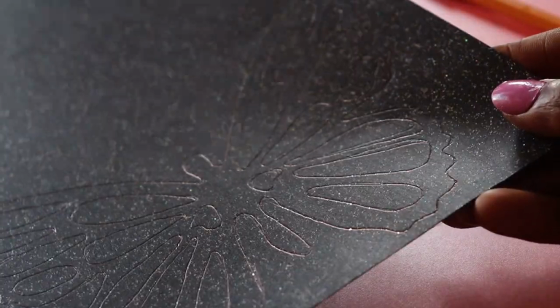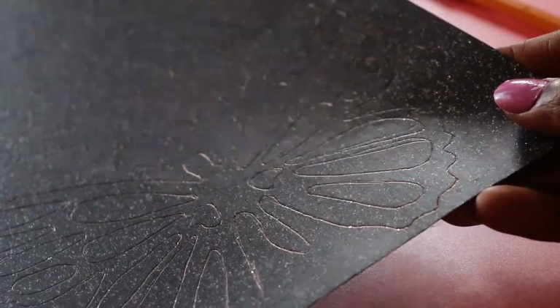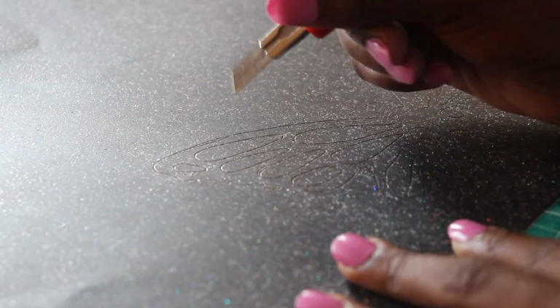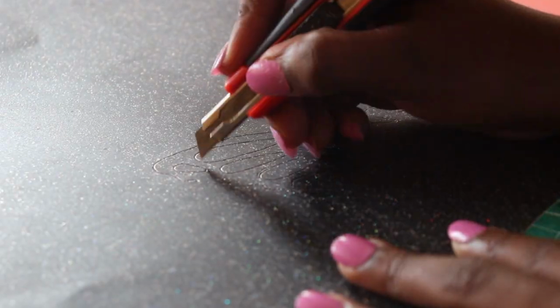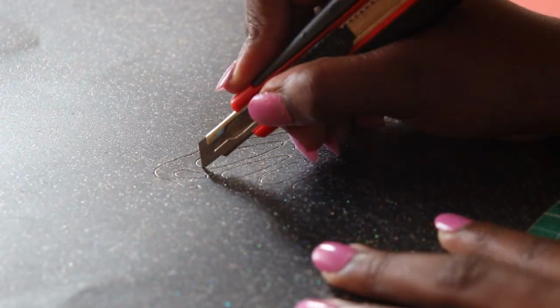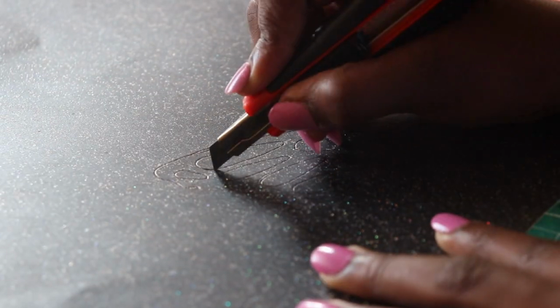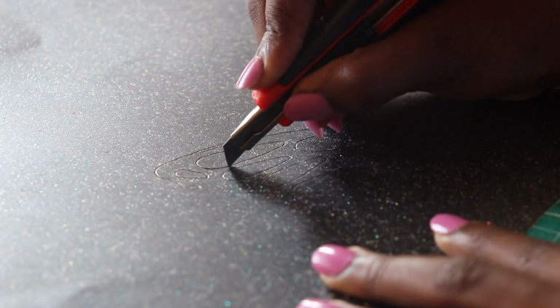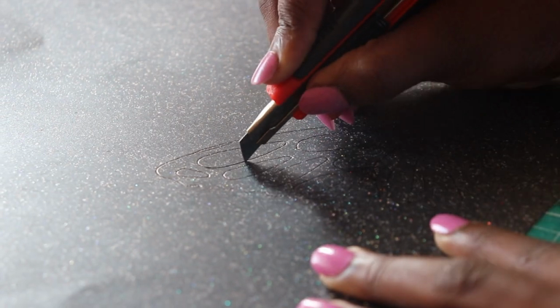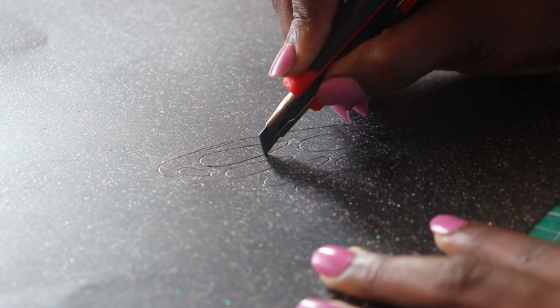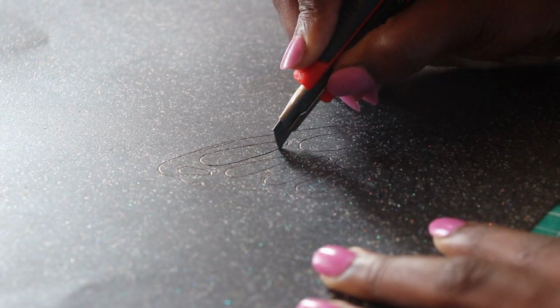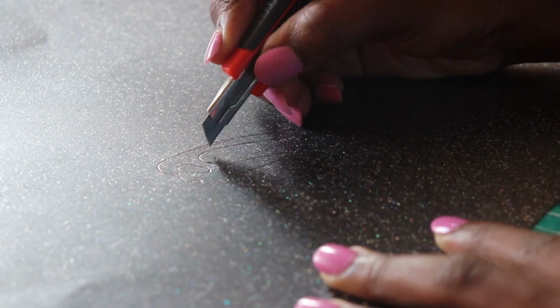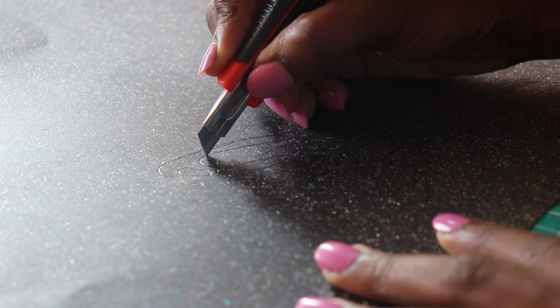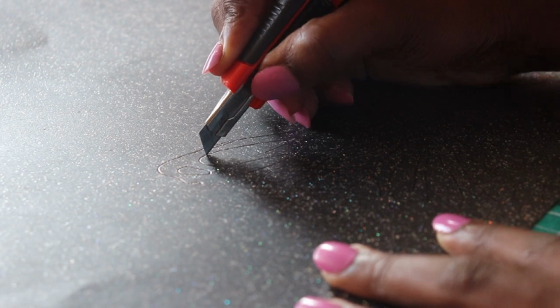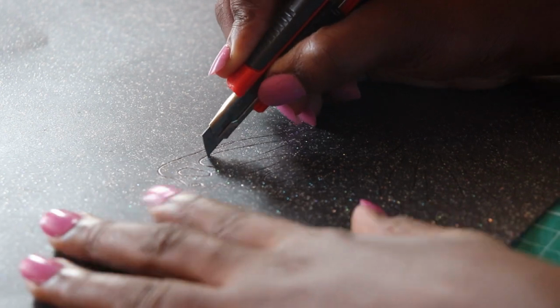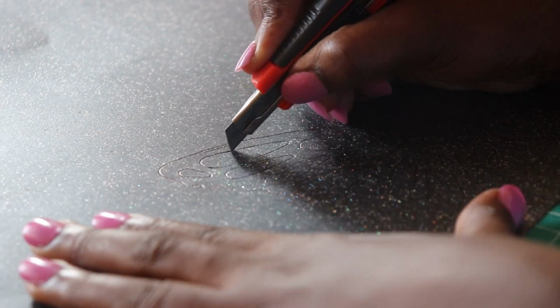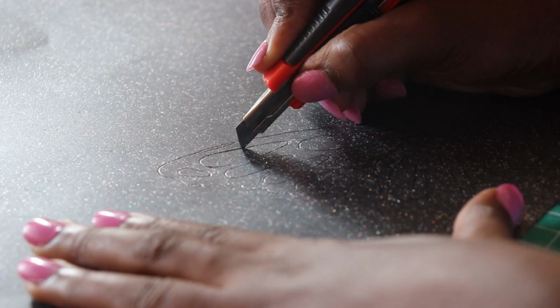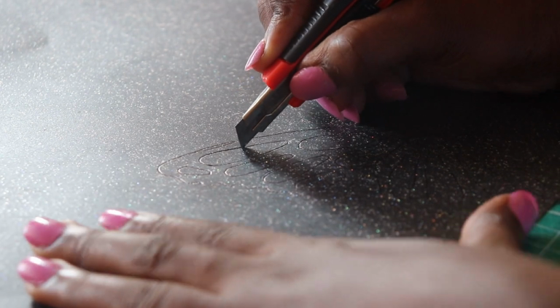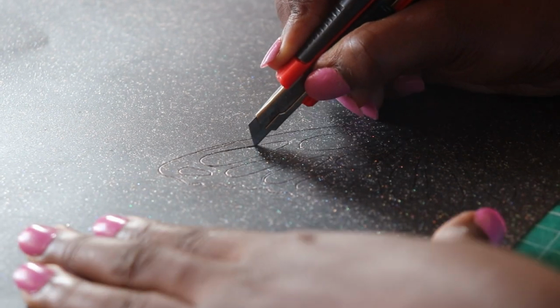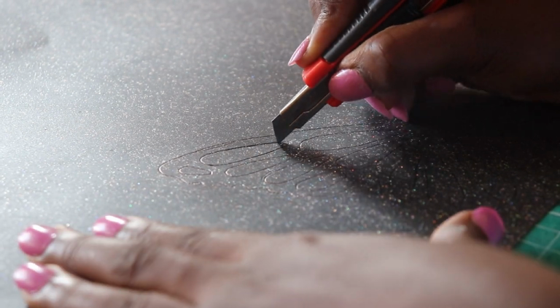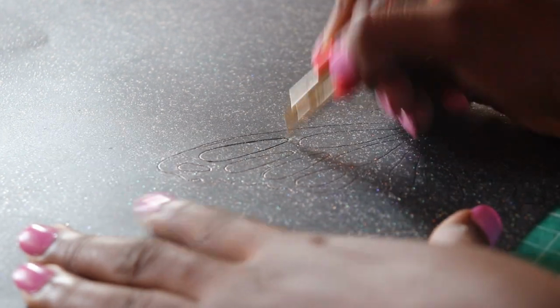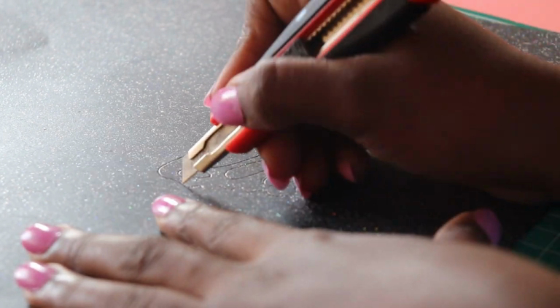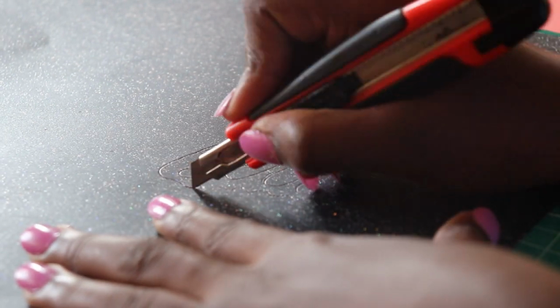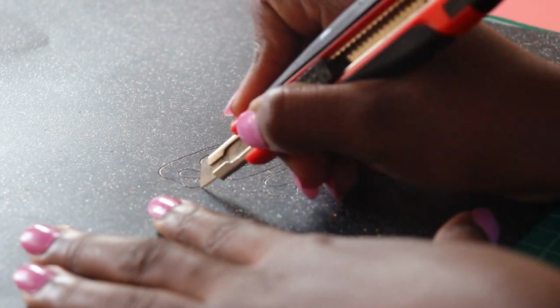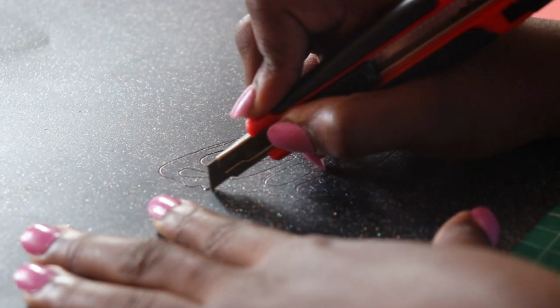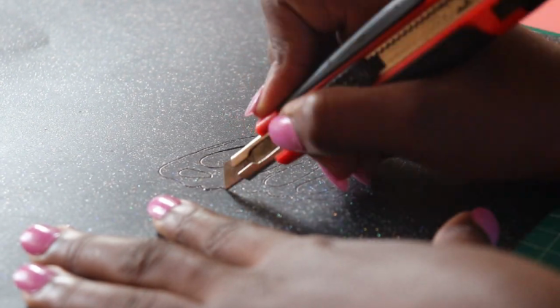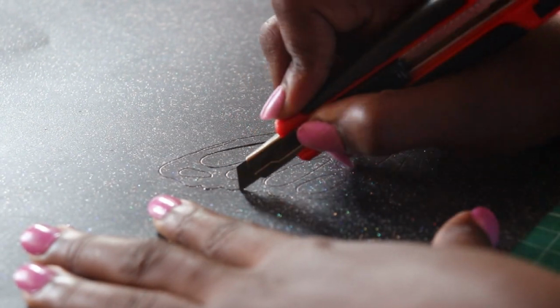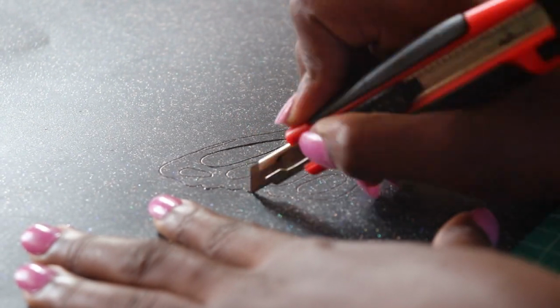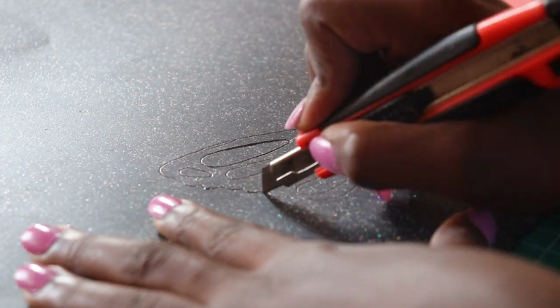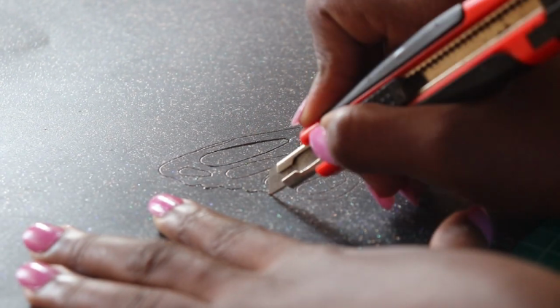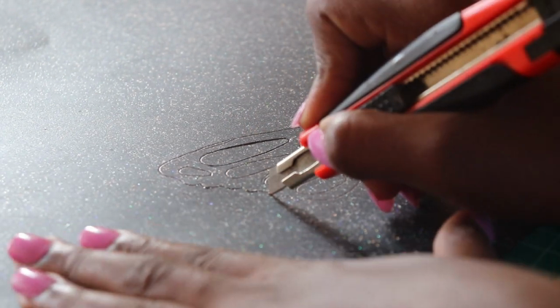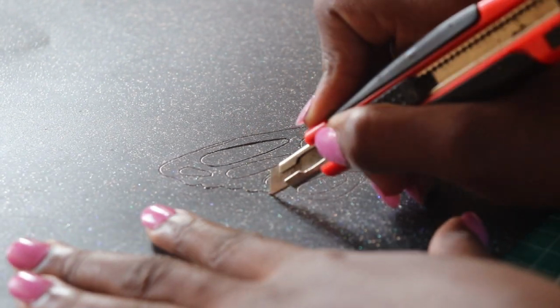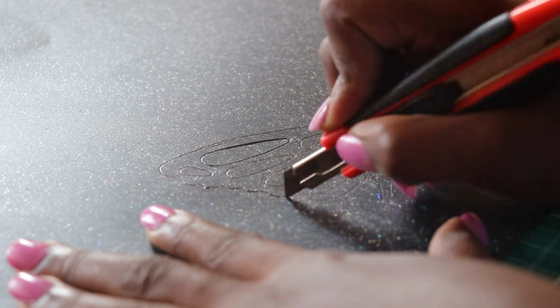Cut the whole butterfly — the body, the tail, the head, the patterns of the wings, and the wings themselves.